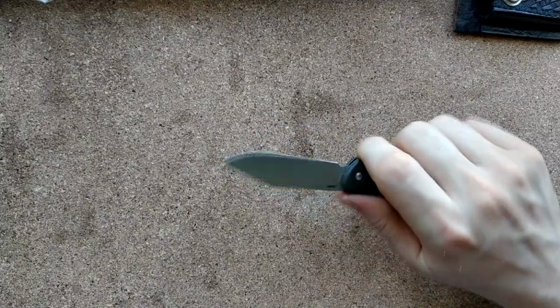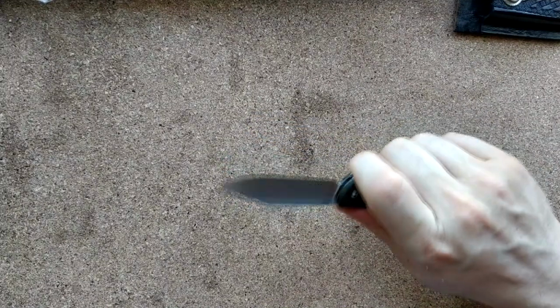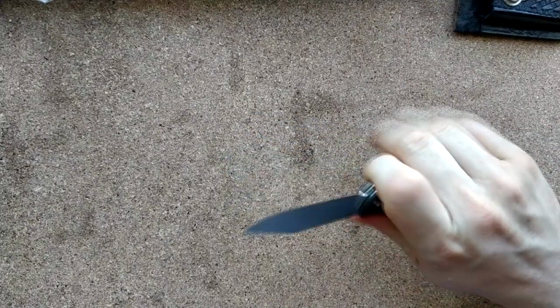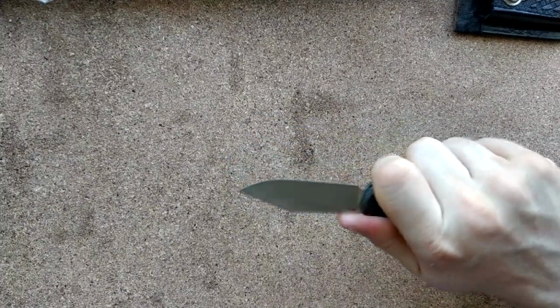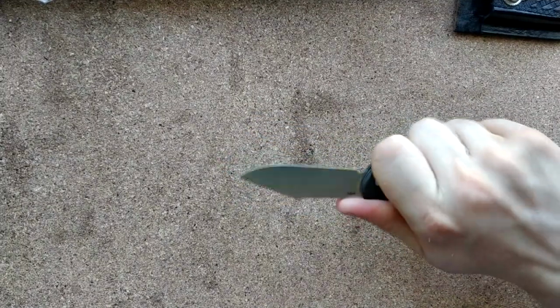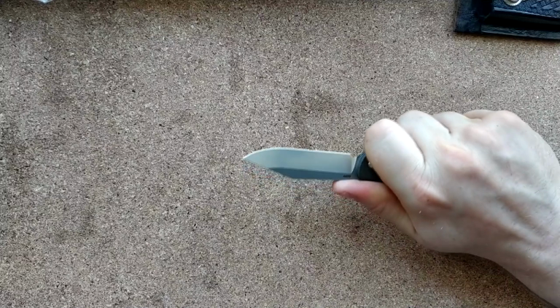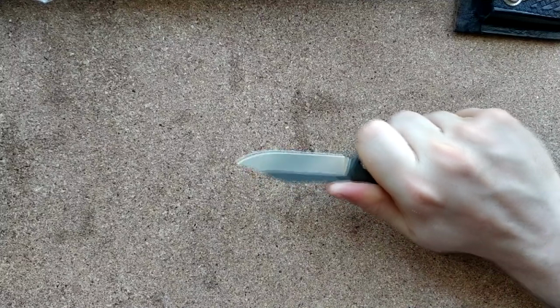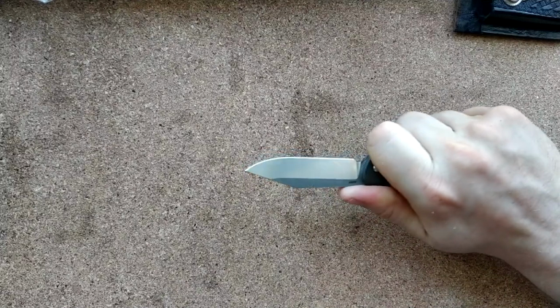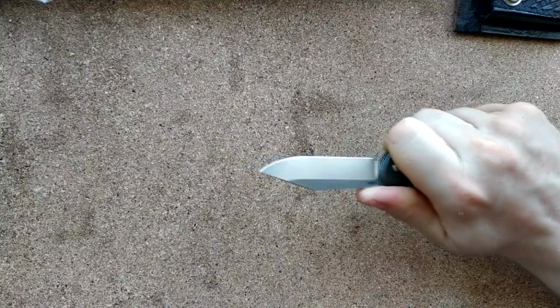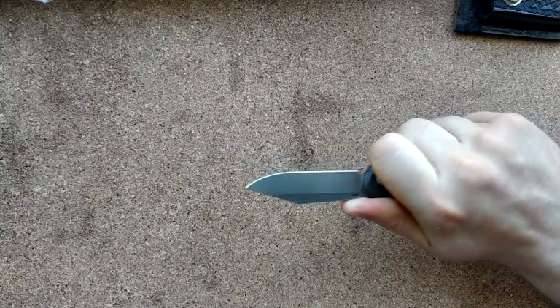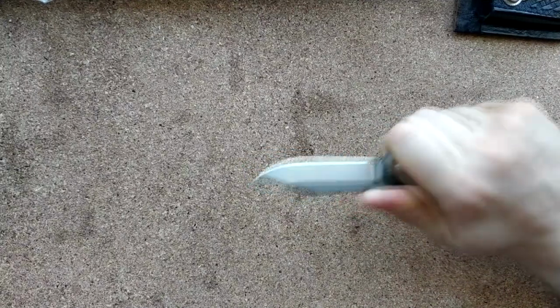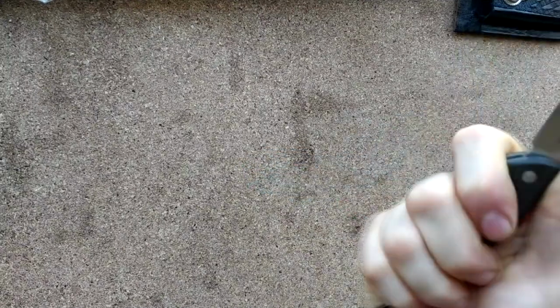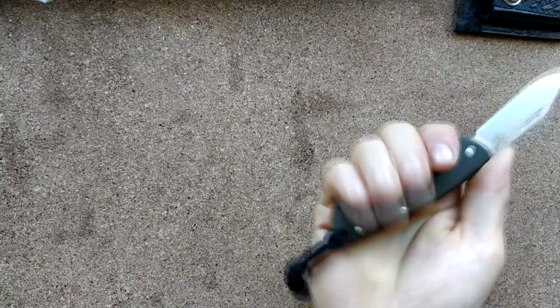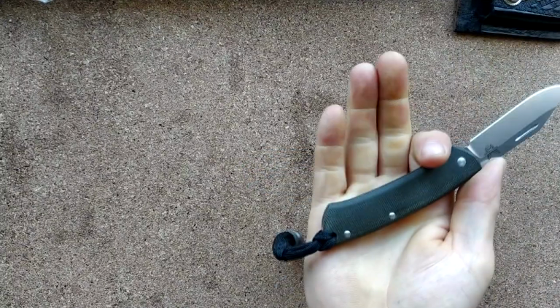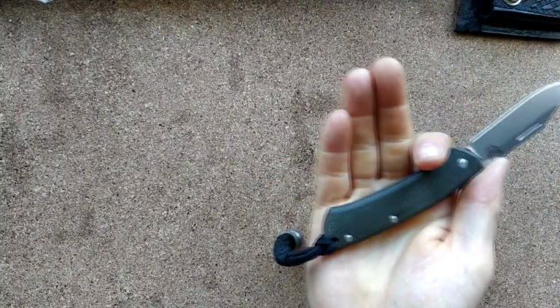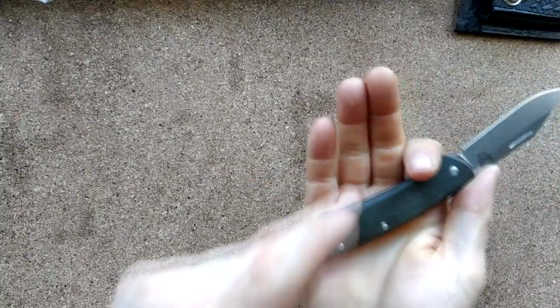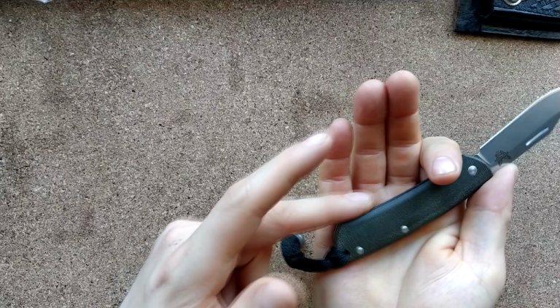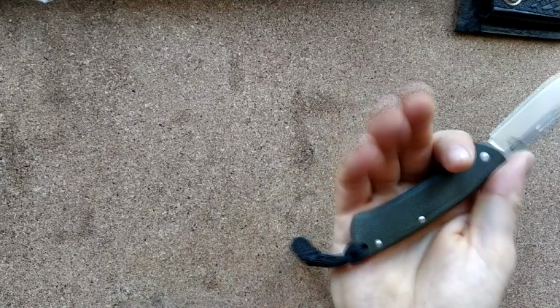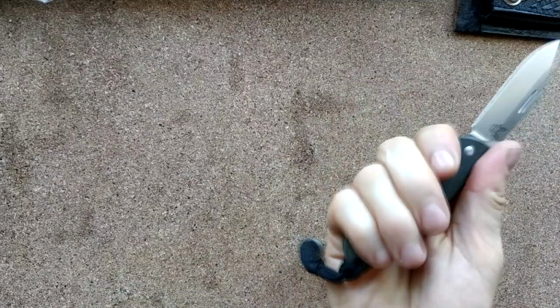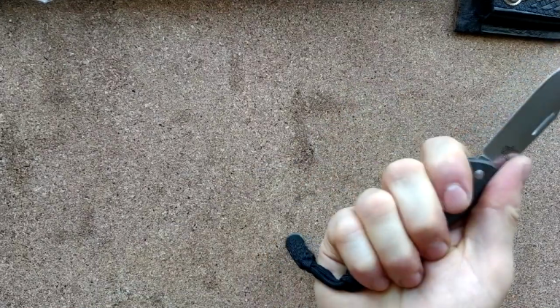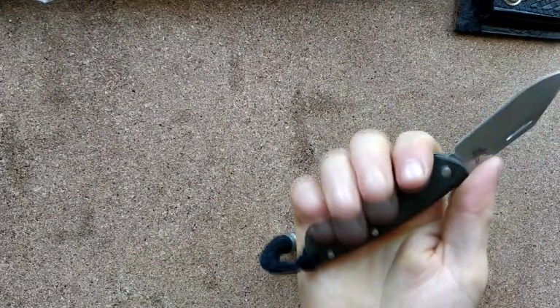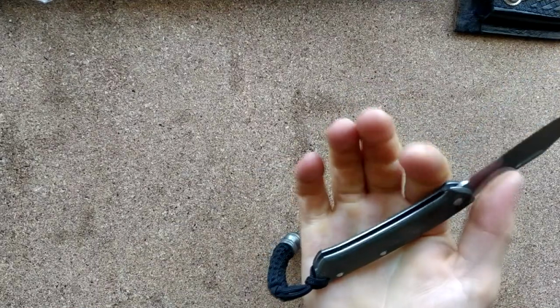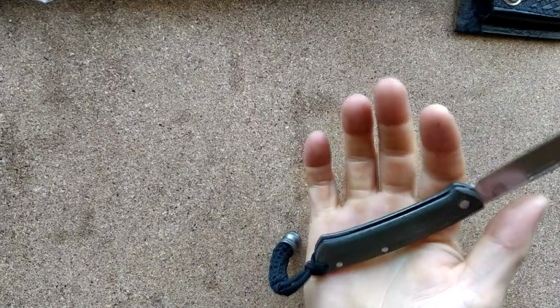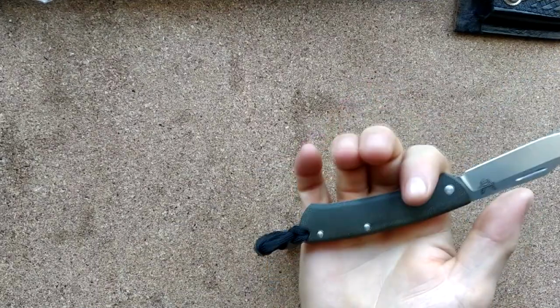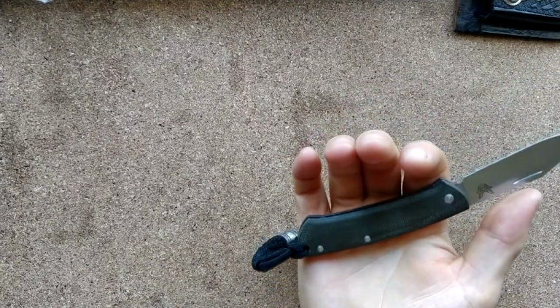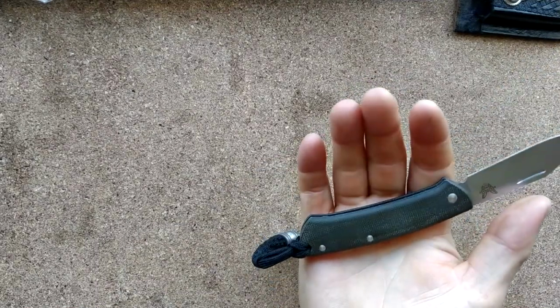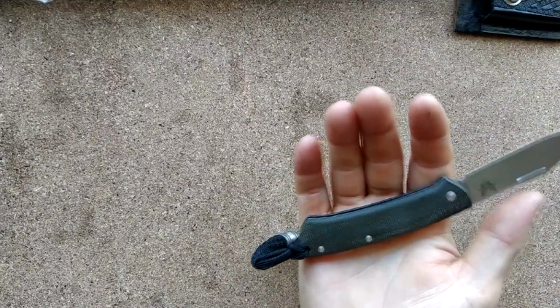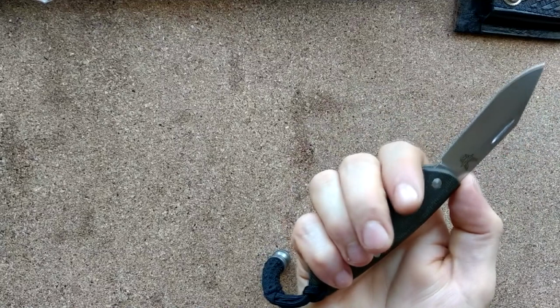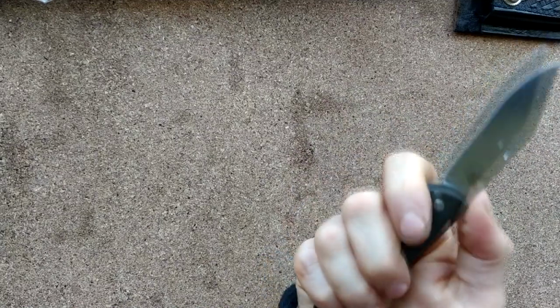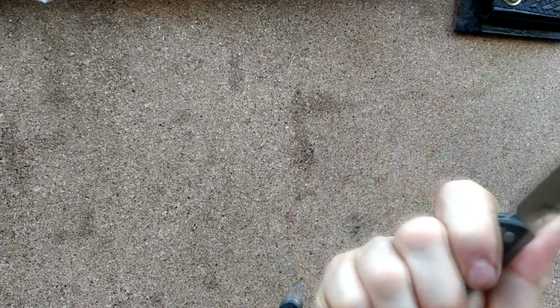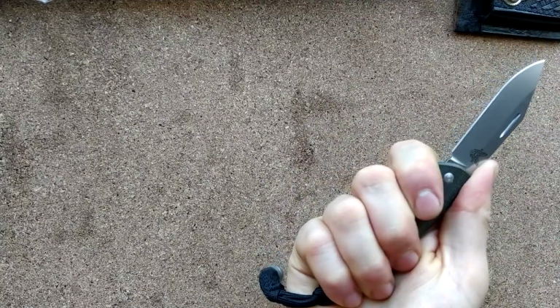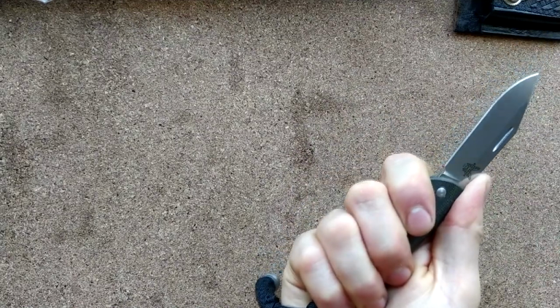But the grip is actually very nice — you just go straight in there. They all fit under this little area; there's no crazy middle finger divots or anything like that. It's just: hold it like that, use it.